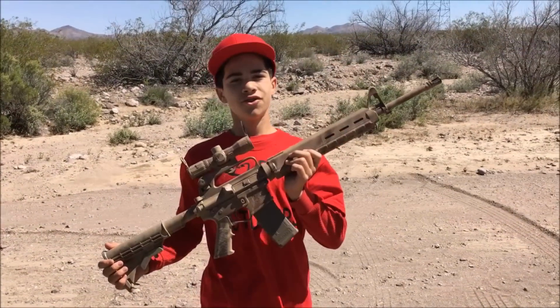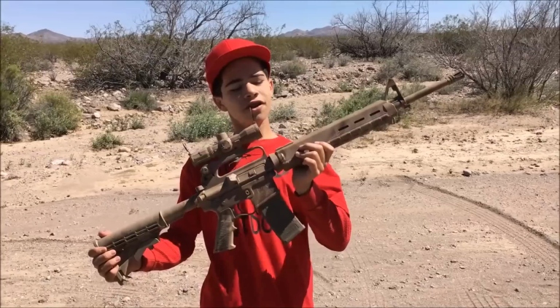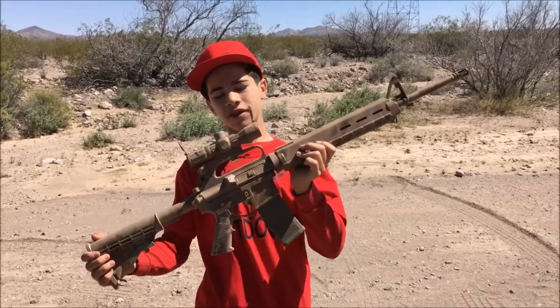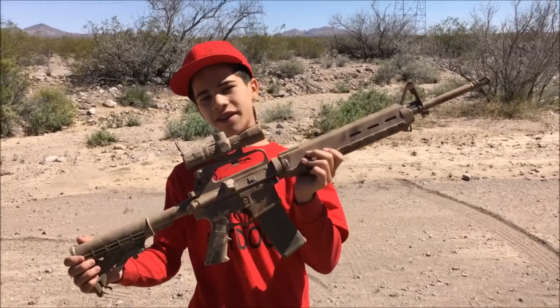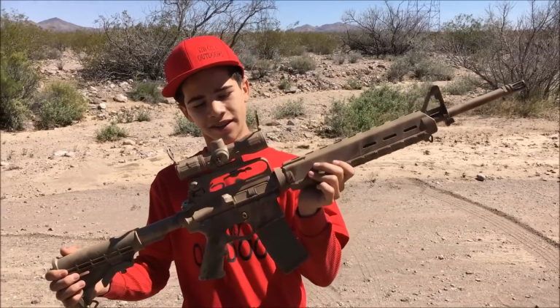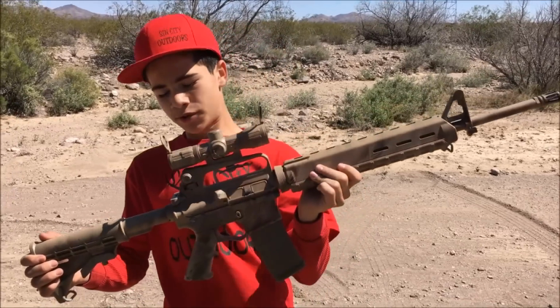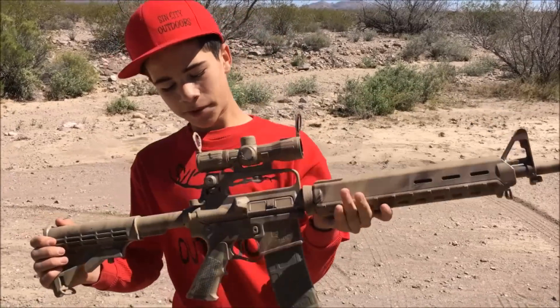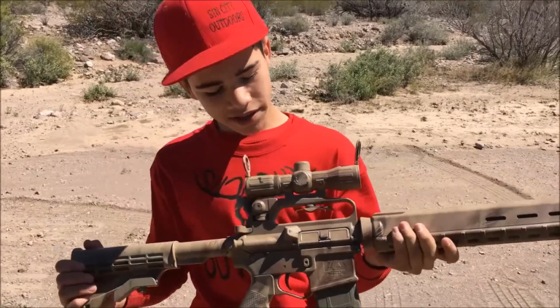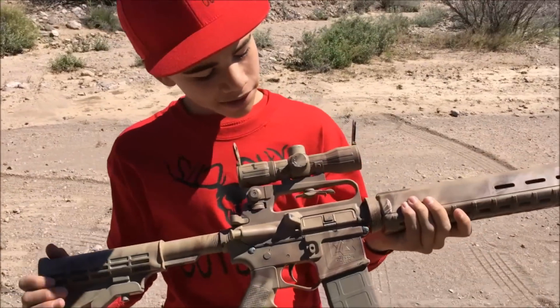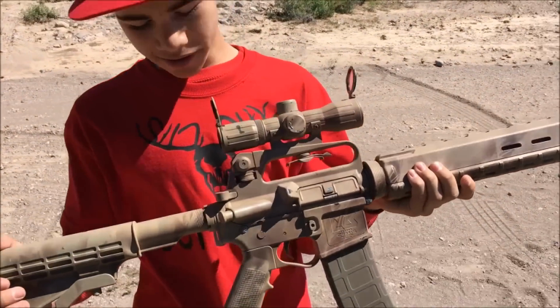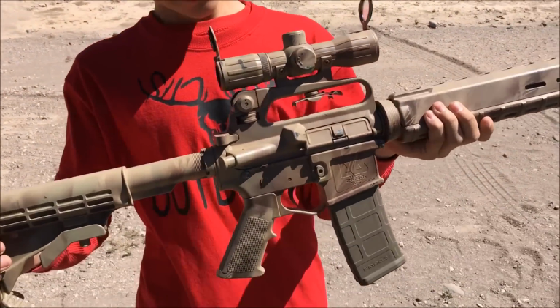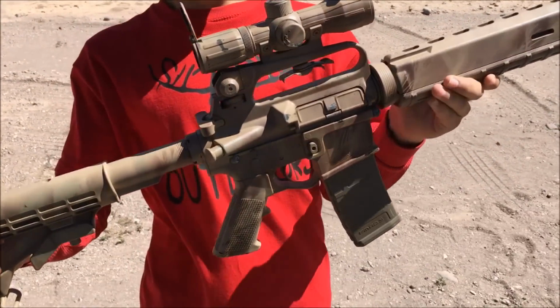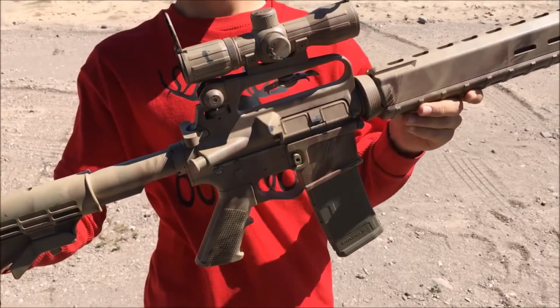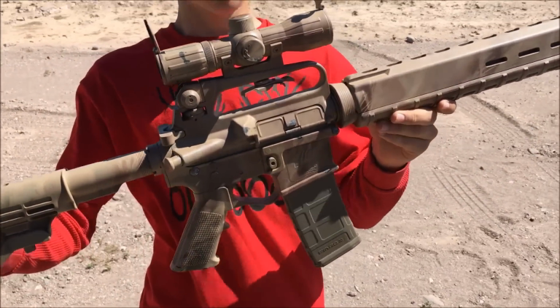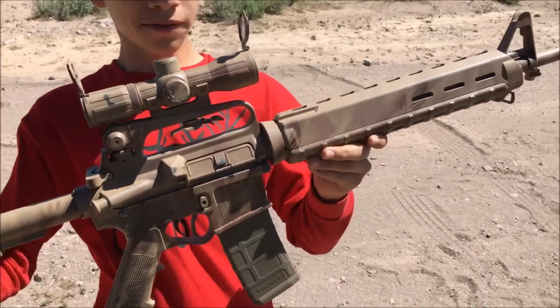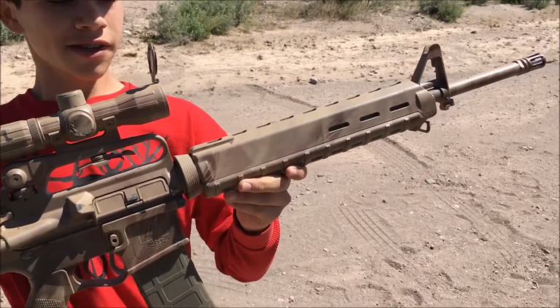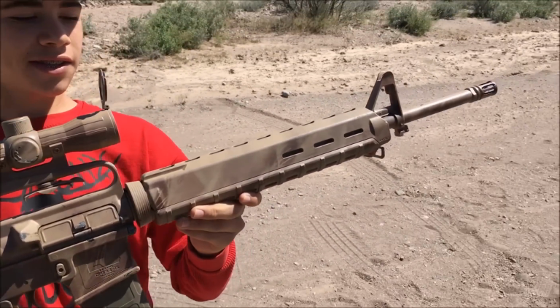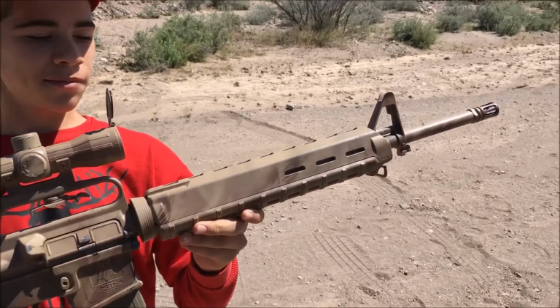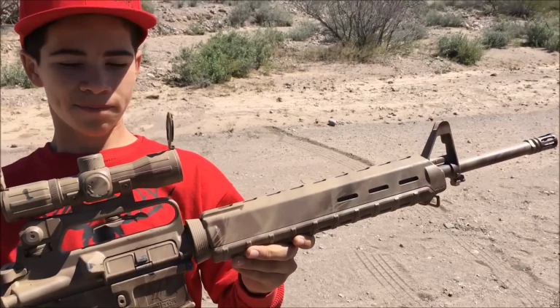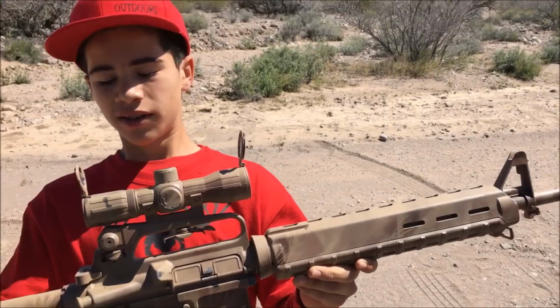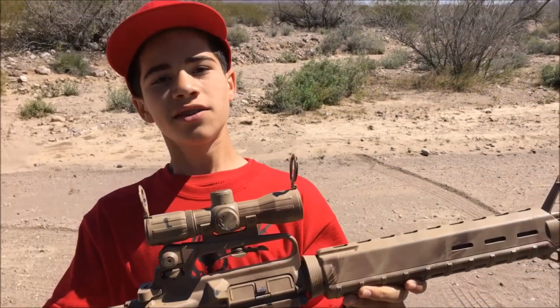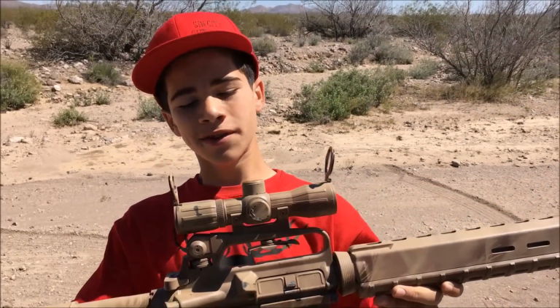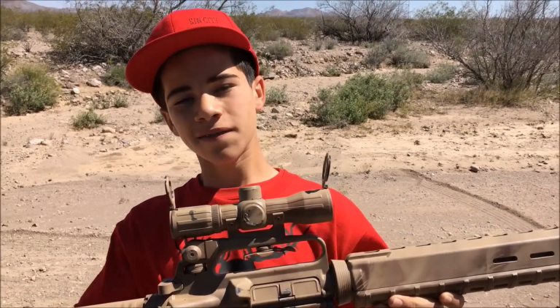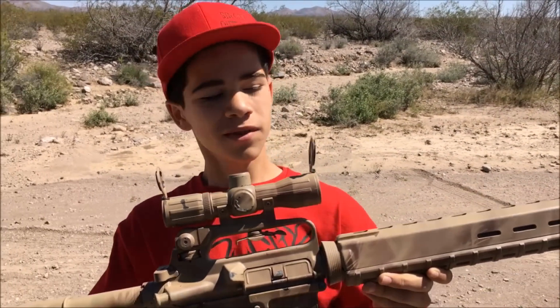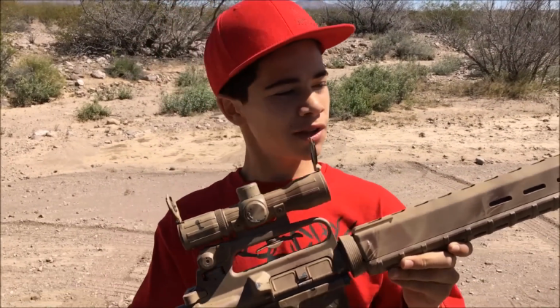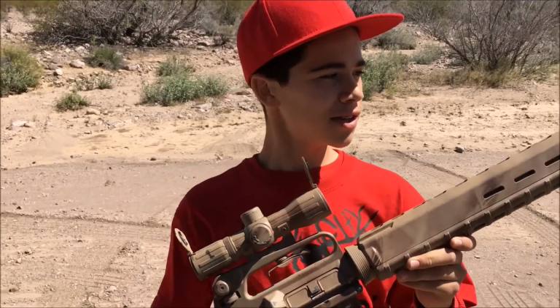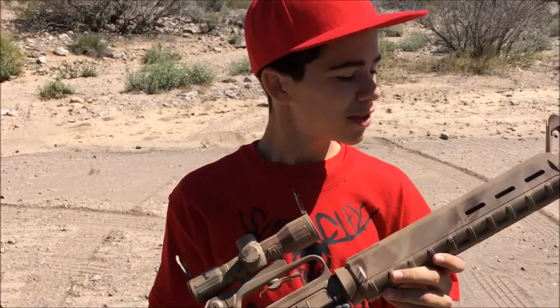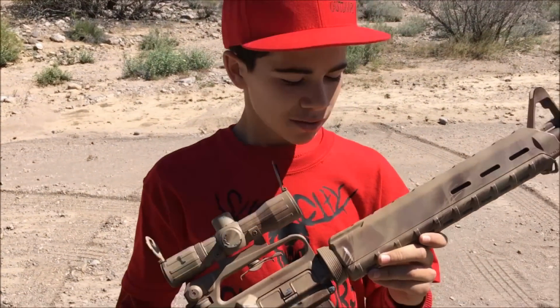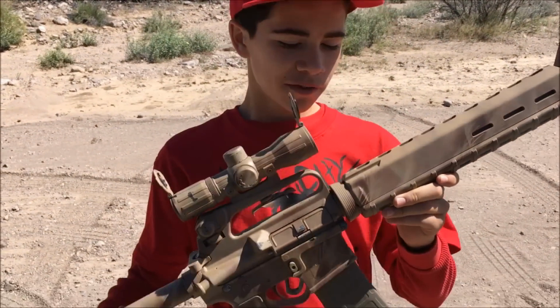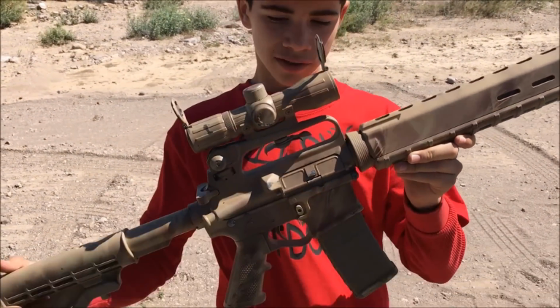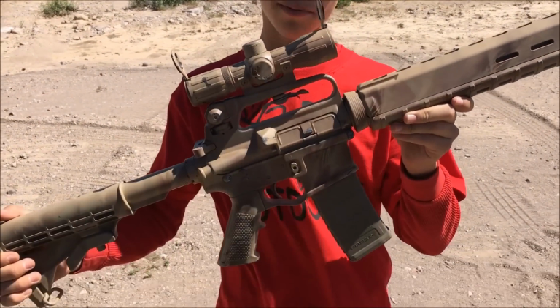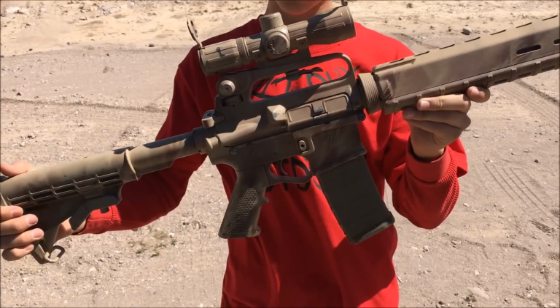So overall, really good gun. But remember, it's gas-operated, so if you keep it clean it'll work great for you, just like it did today for me. Thank you to my friend Steve for lending me this gun — made everything happen today.